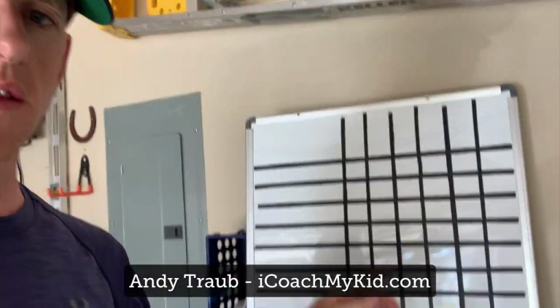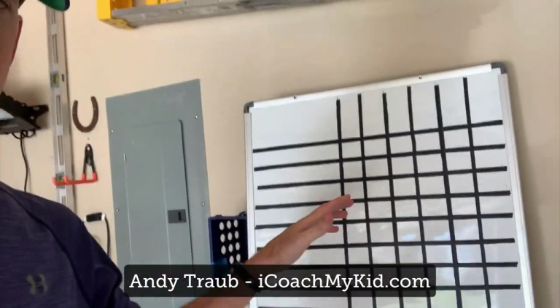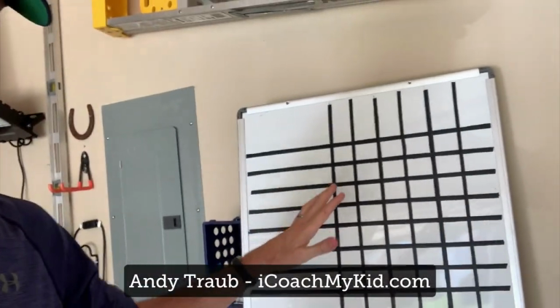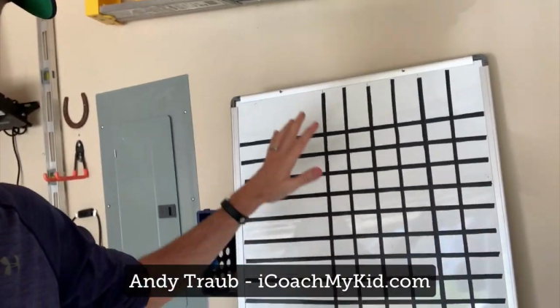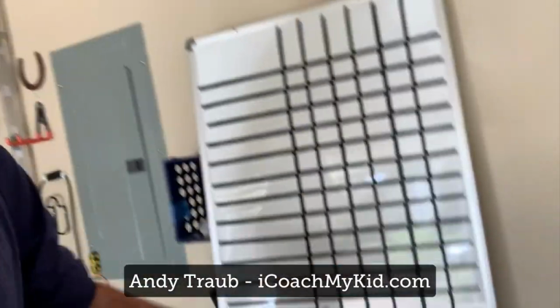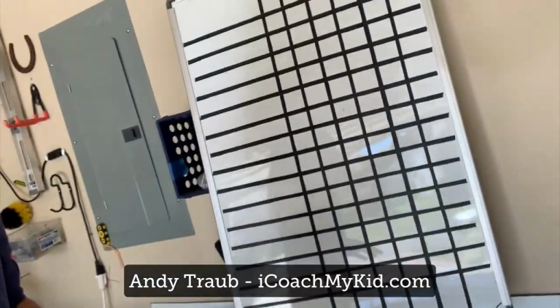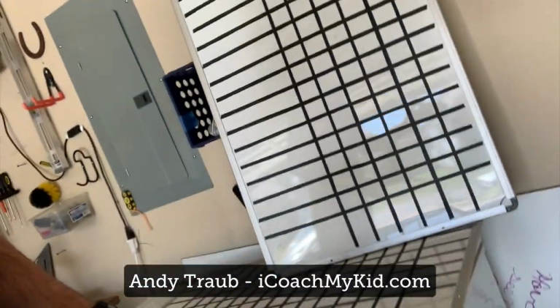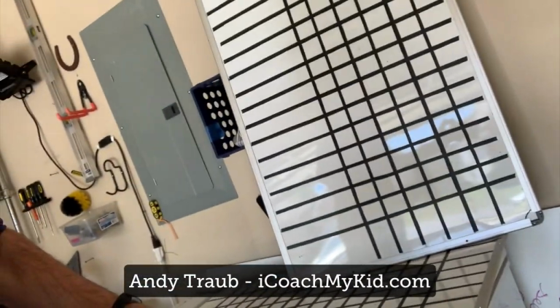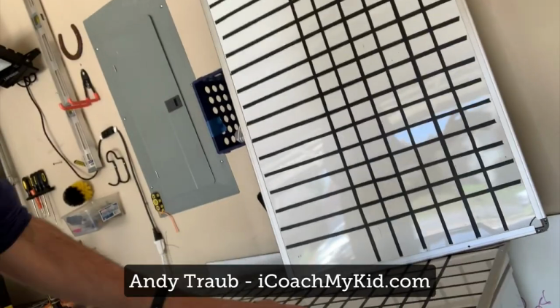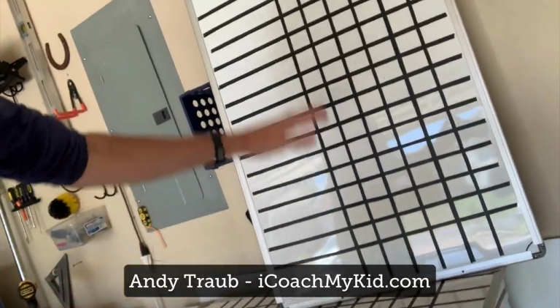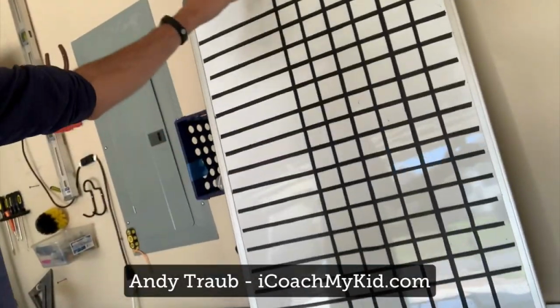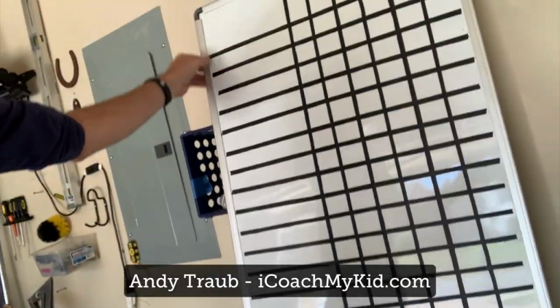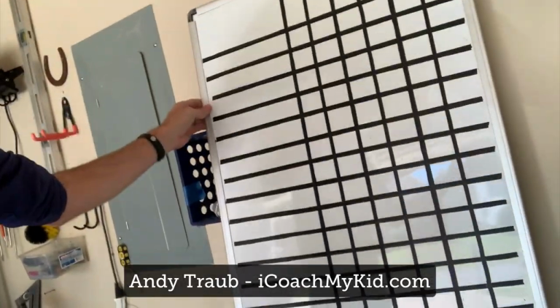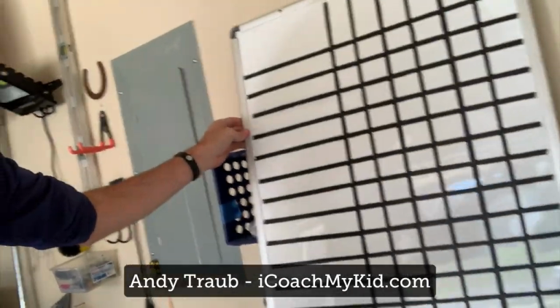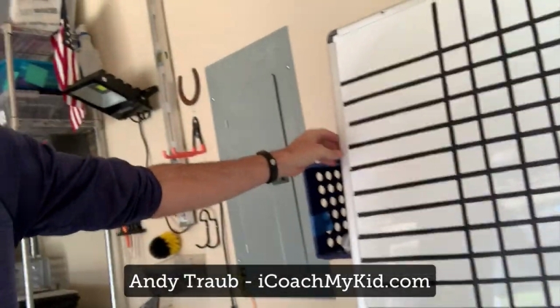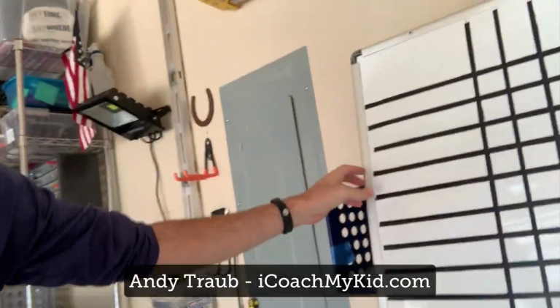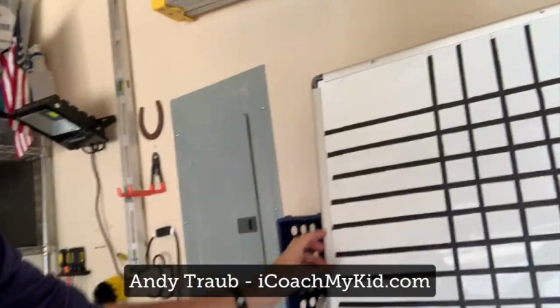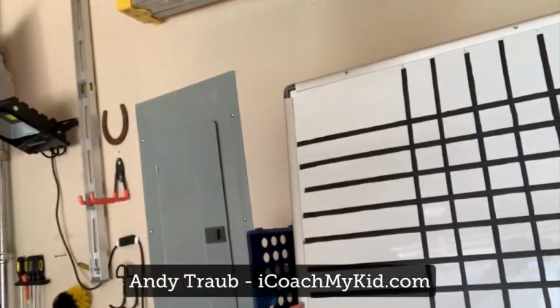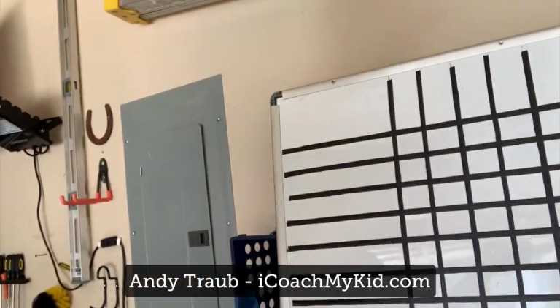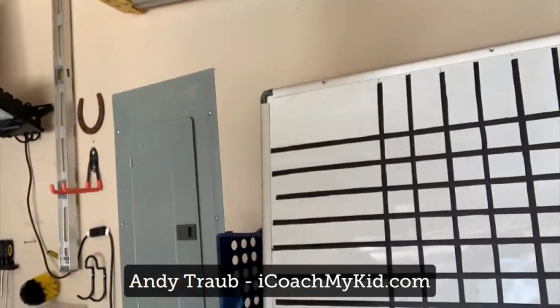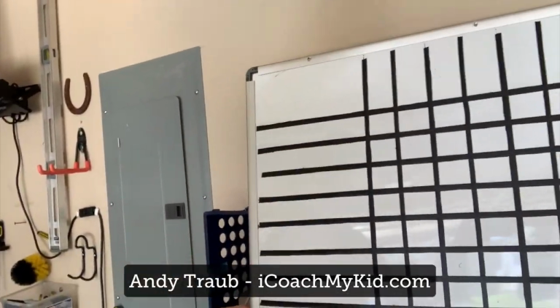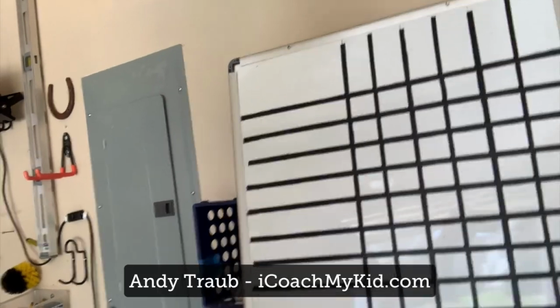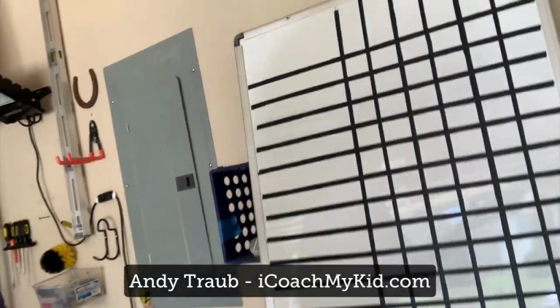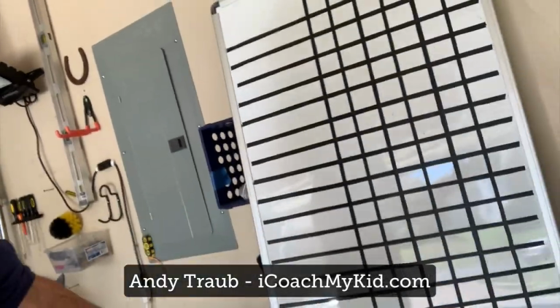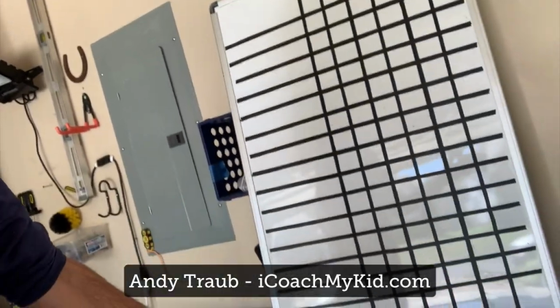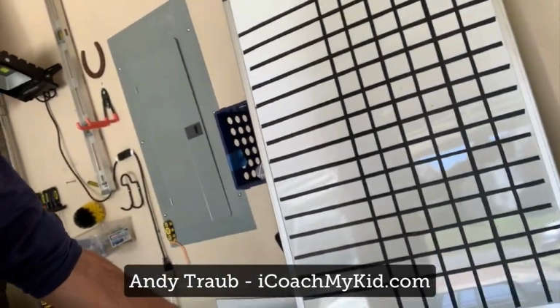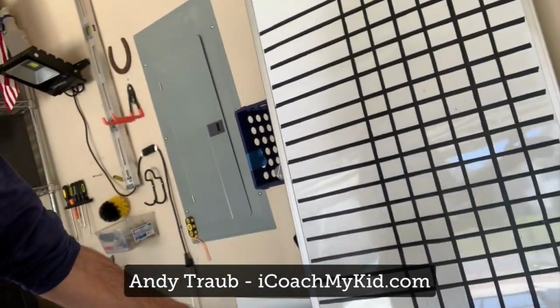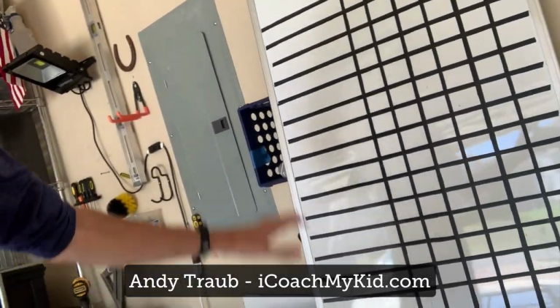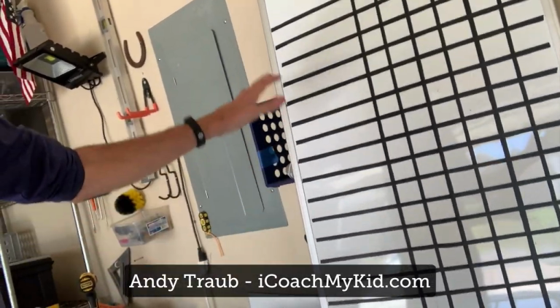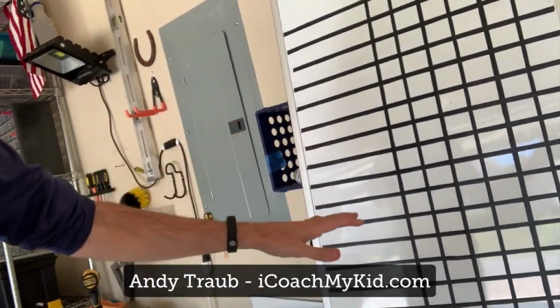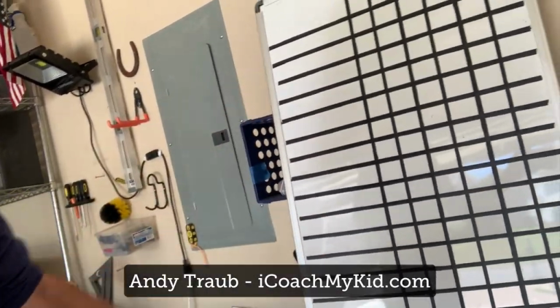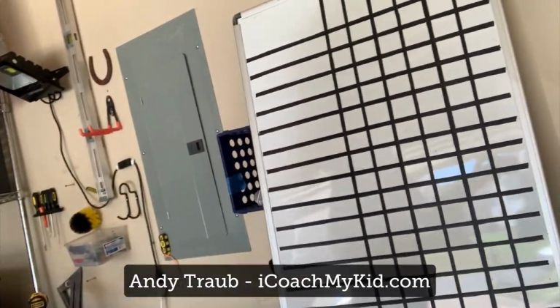This is just a very simple dry erase board — excuse me, not a poster board. You can get it for about 10 to 15 bucks. This is a decent size, like four by two or something like that.